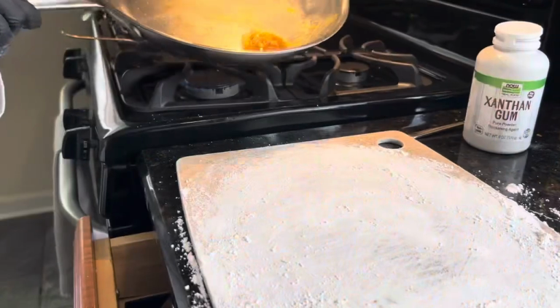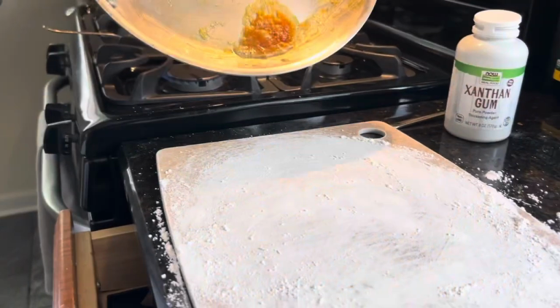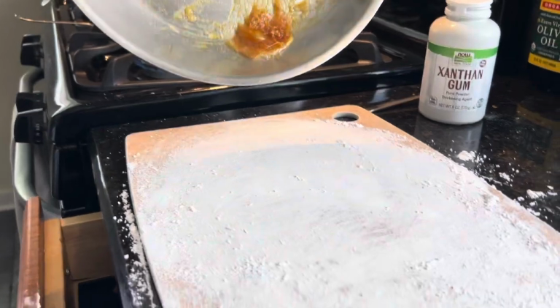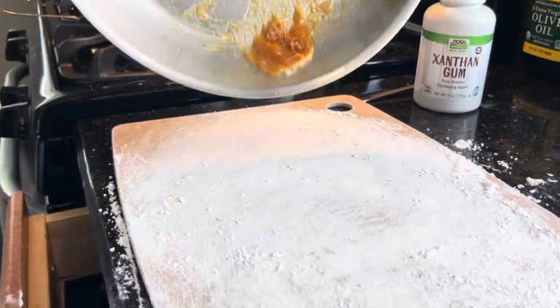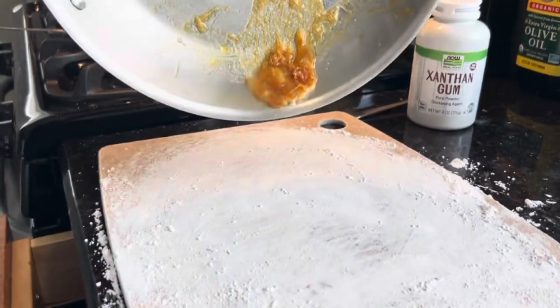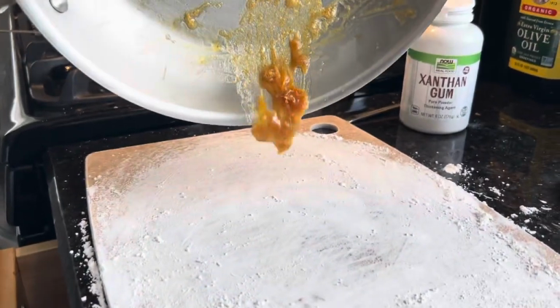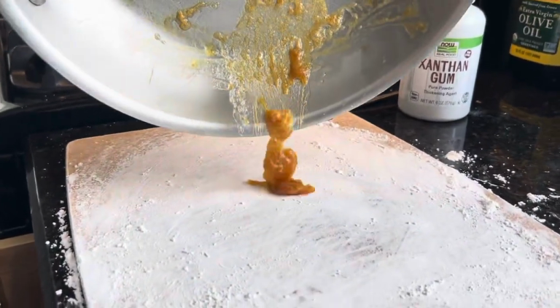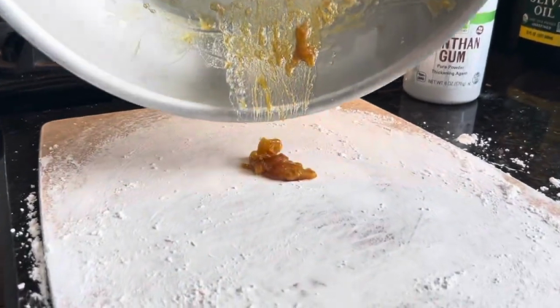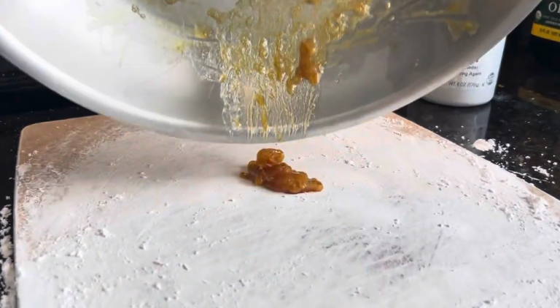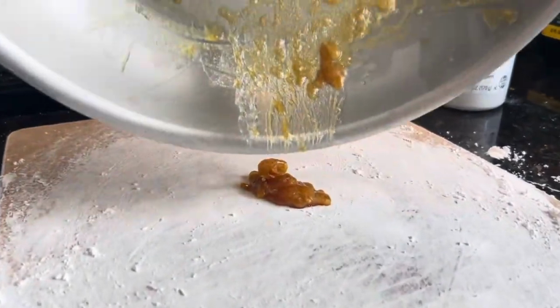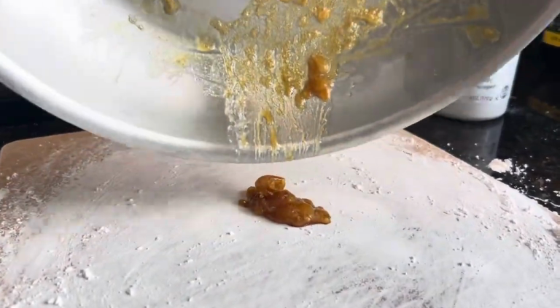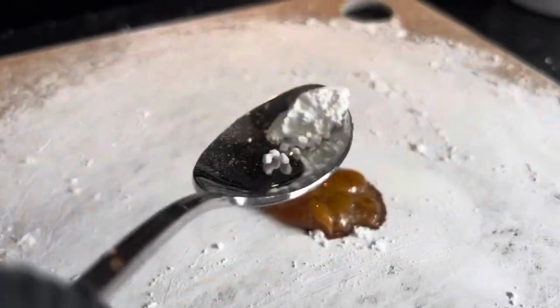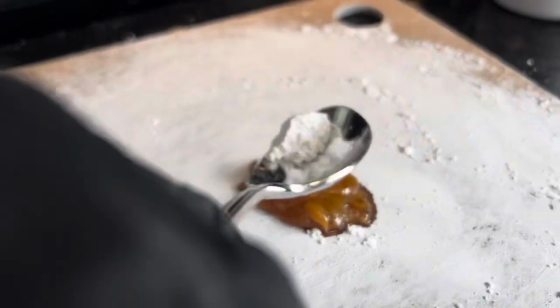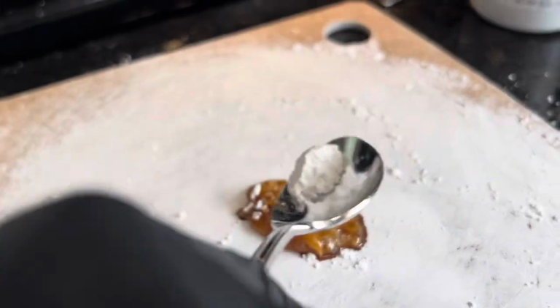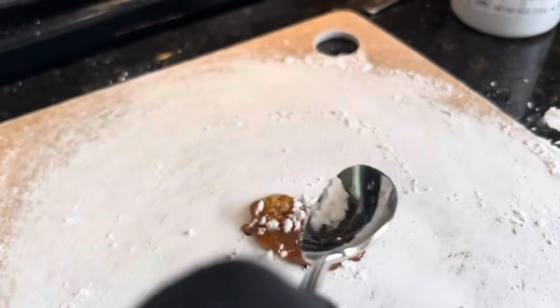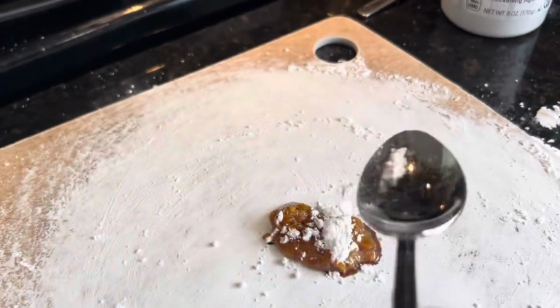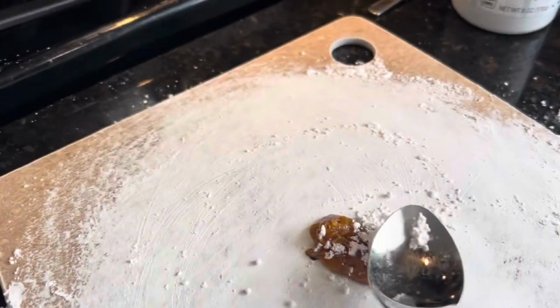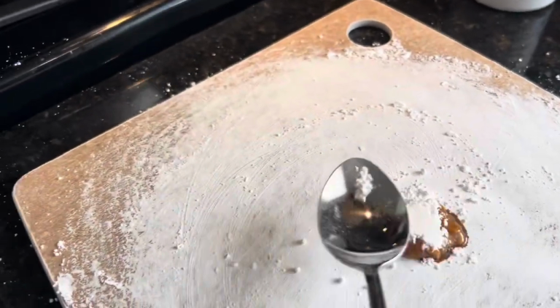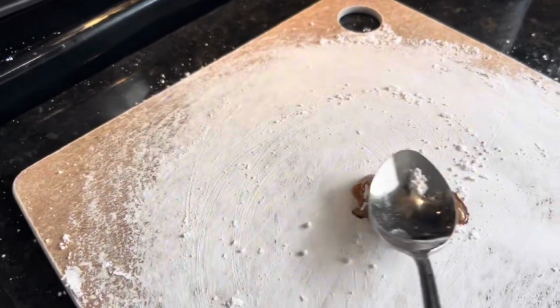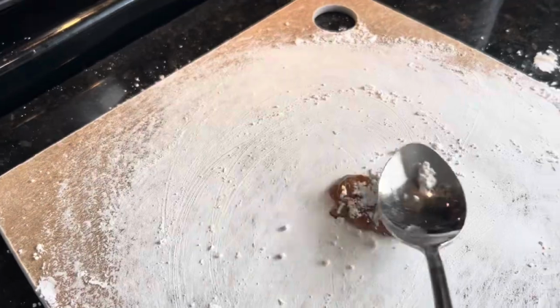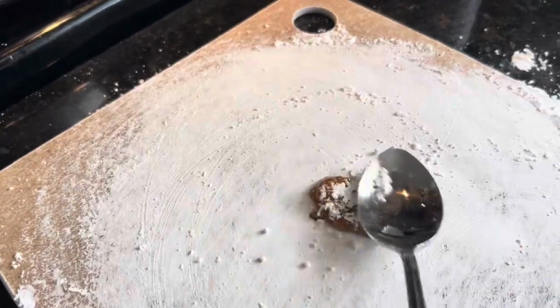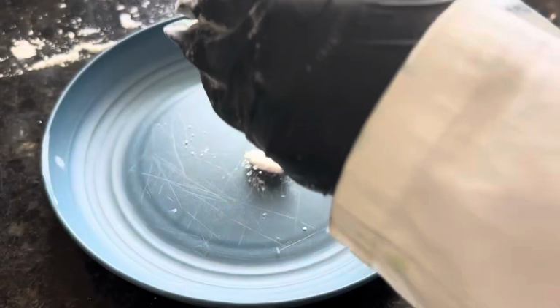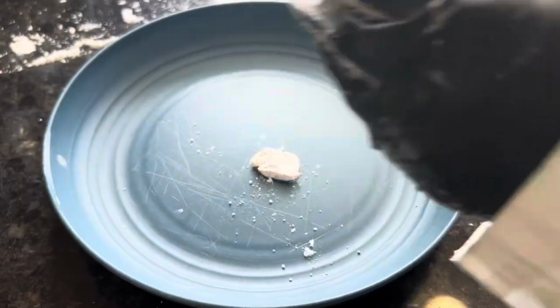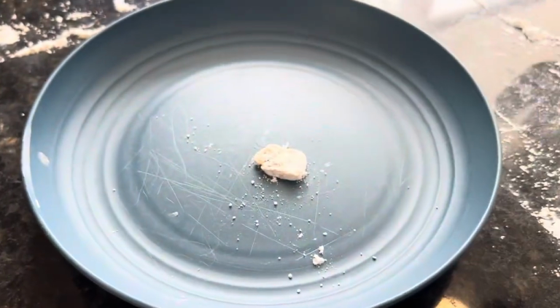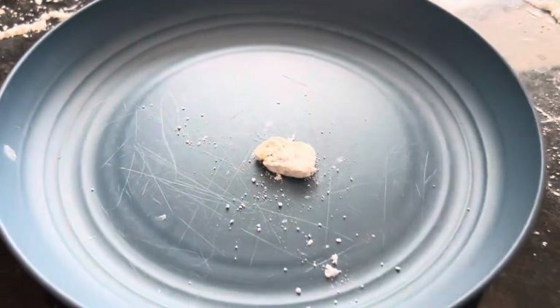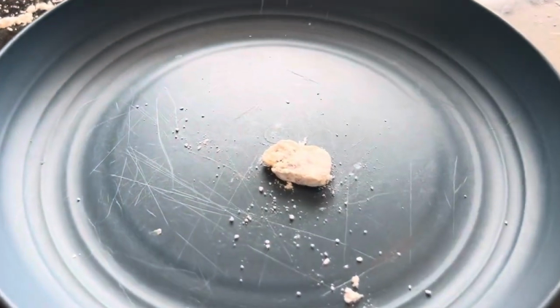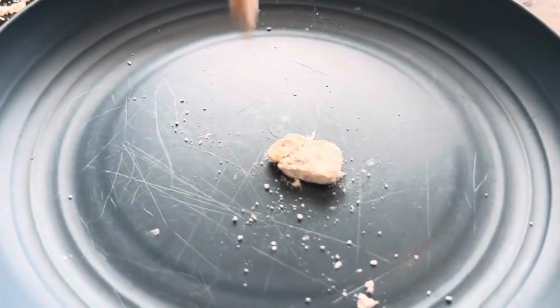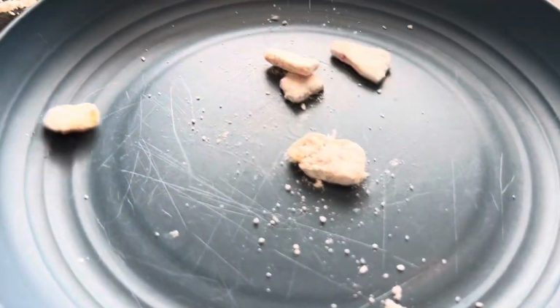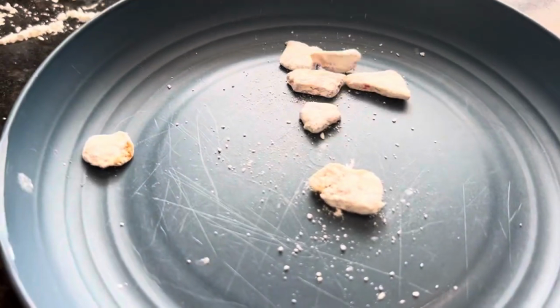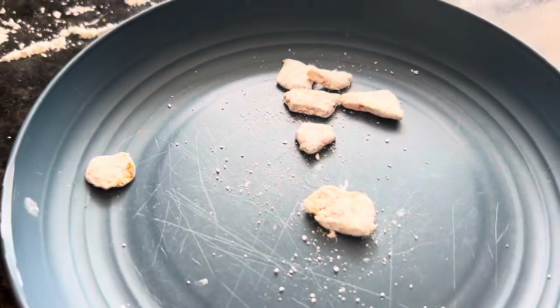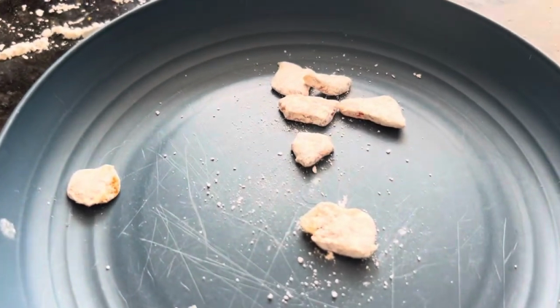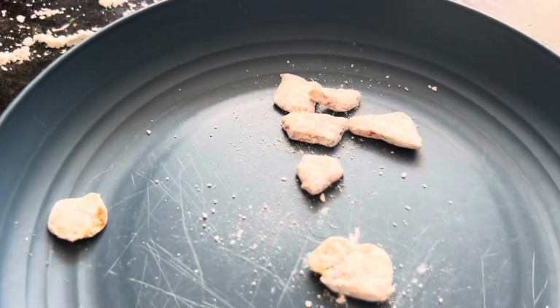Then, I poured it out onto some powdered sugar so it wouldn't stick. Here's the finished product. It tasted really good.